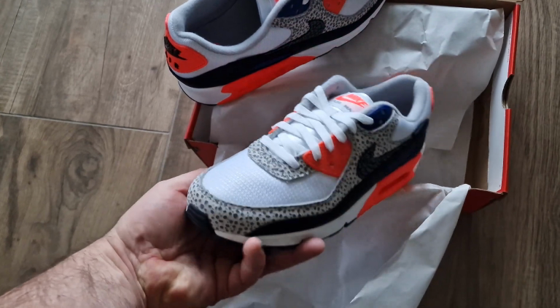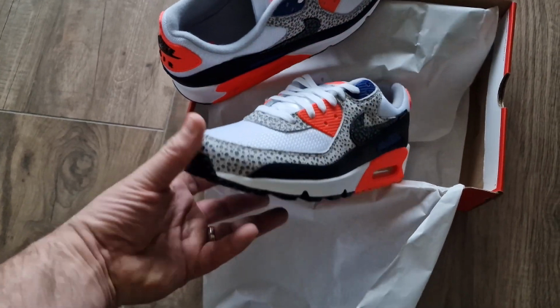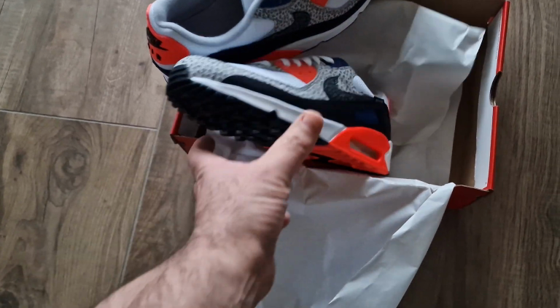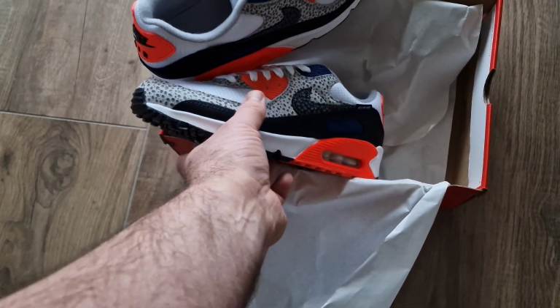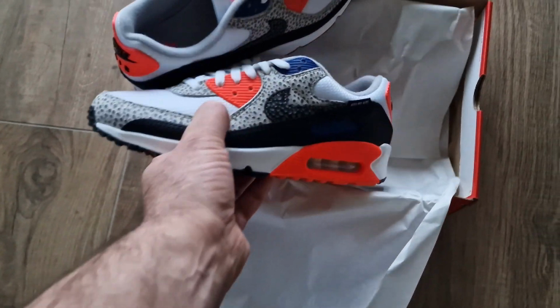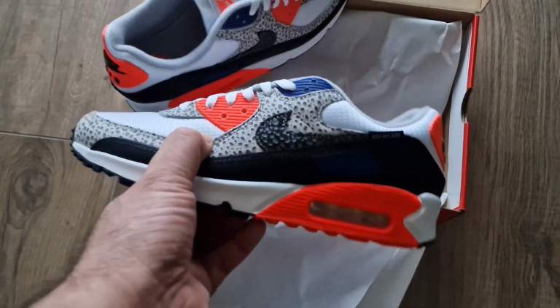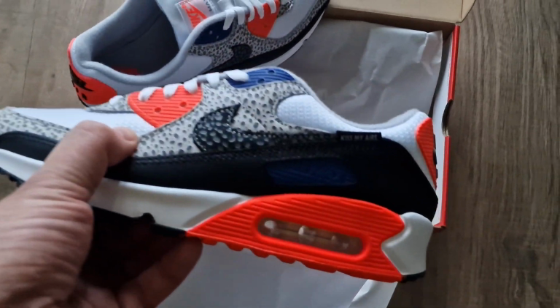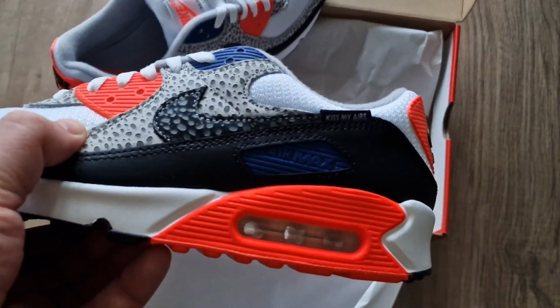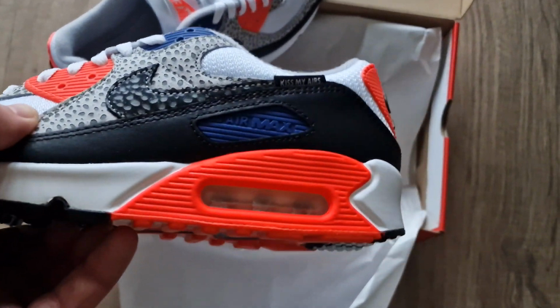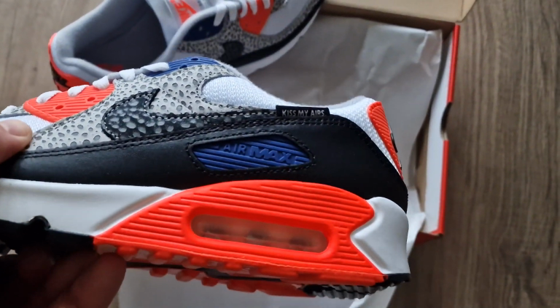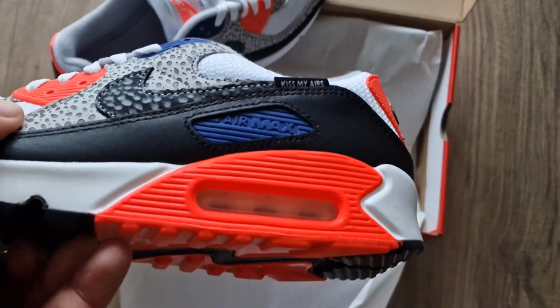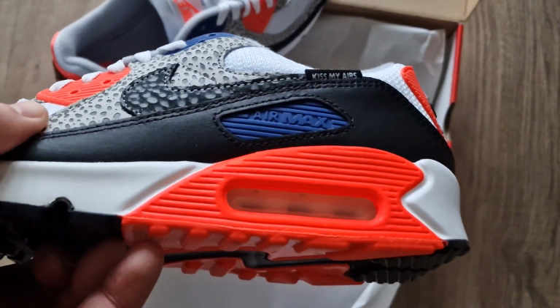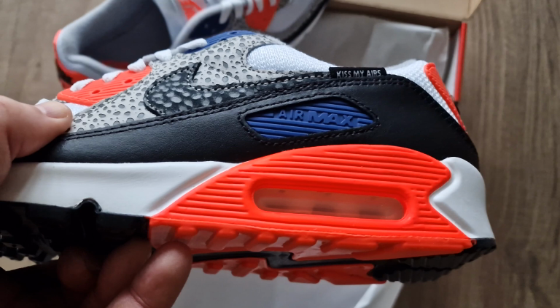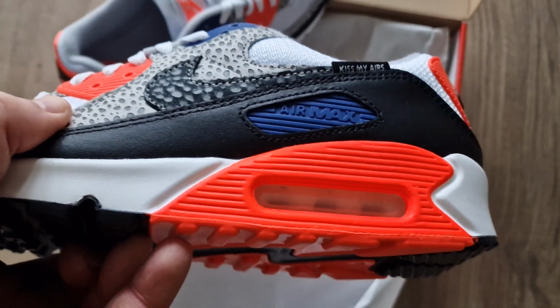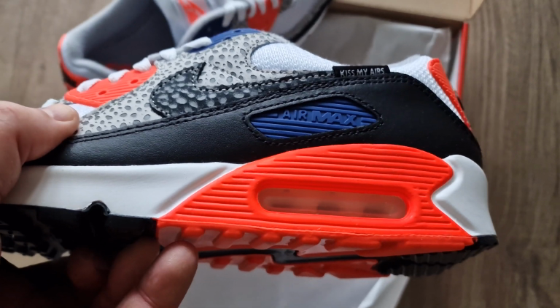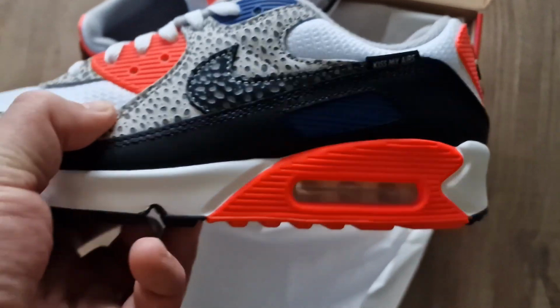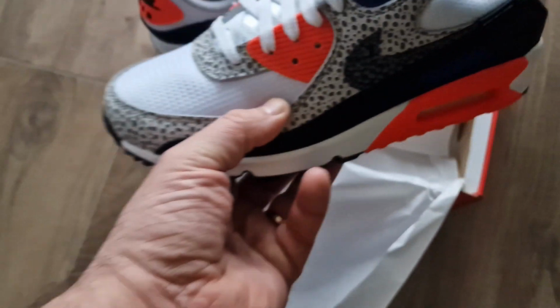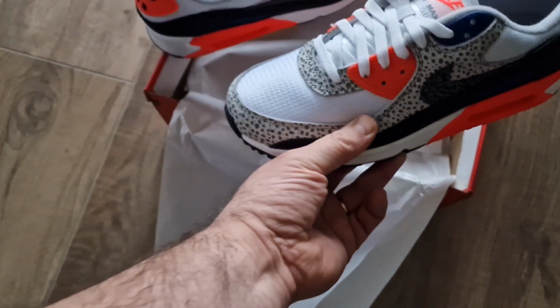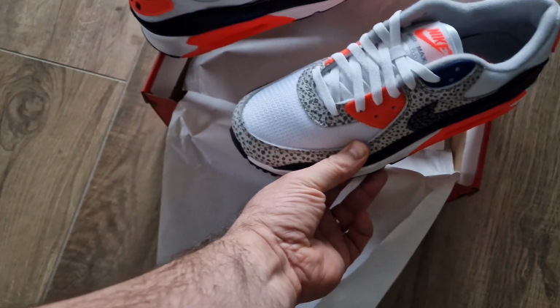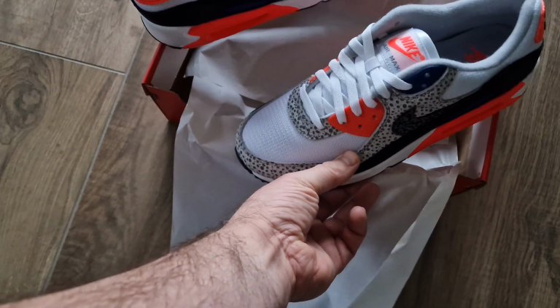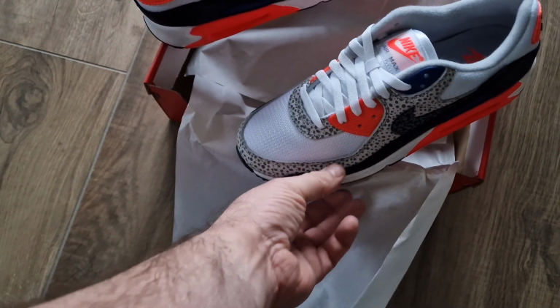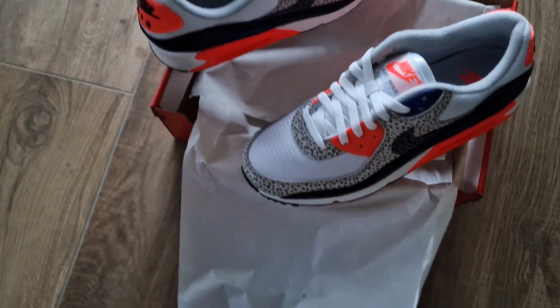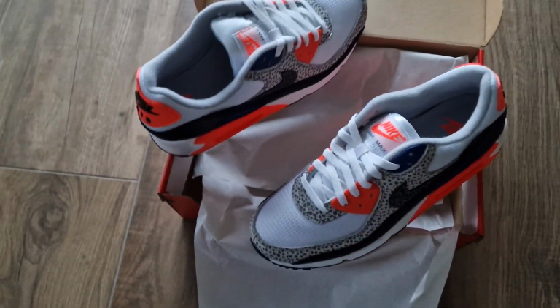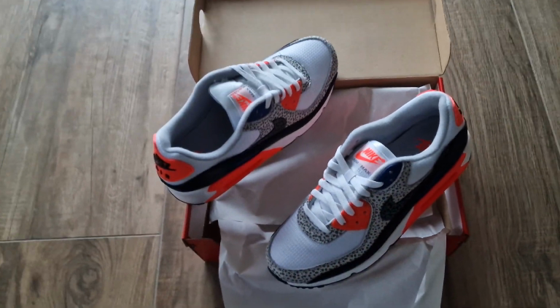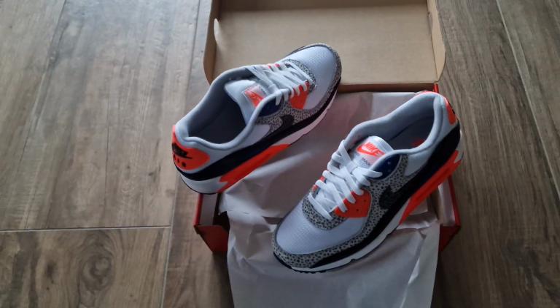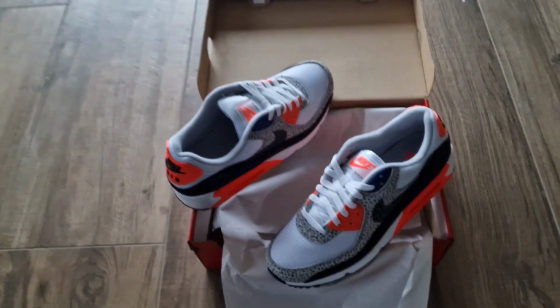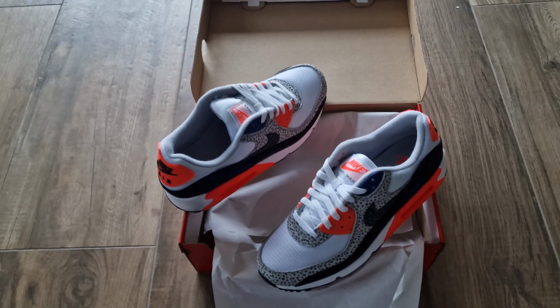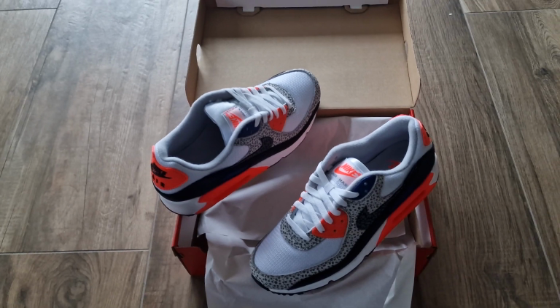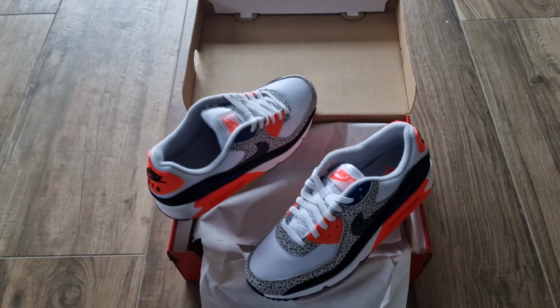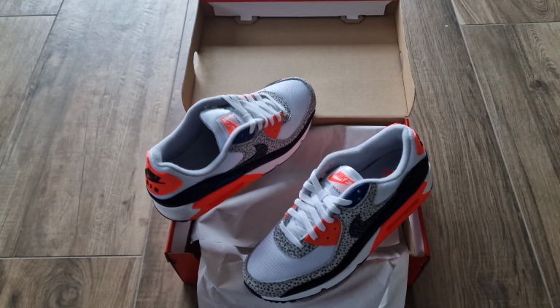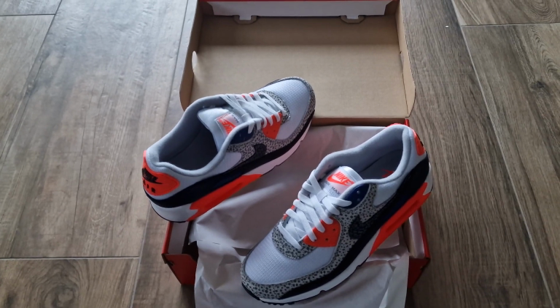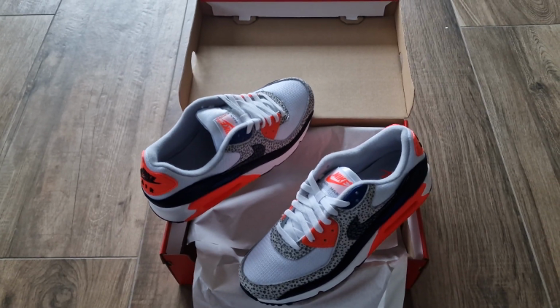So you can read it: 'Kiss My Airs.' See you next time, and I'll add some pictures at the end.